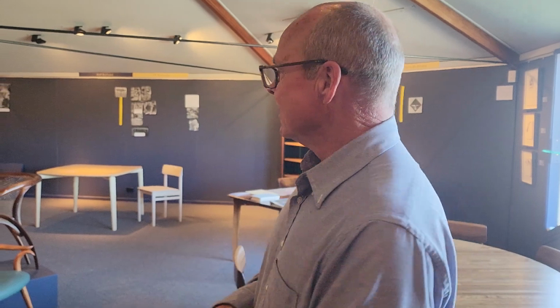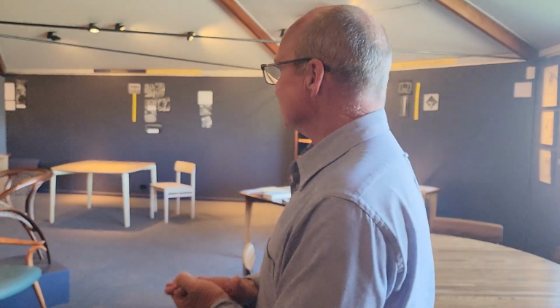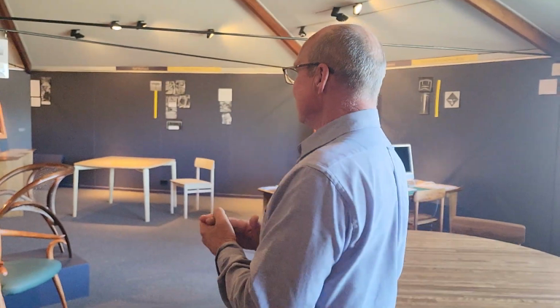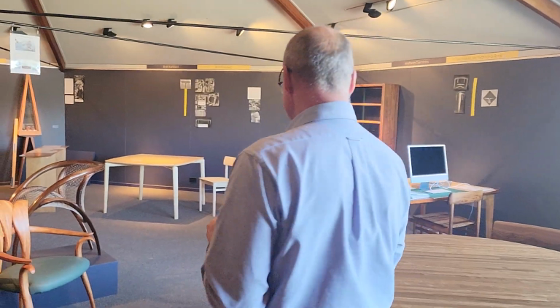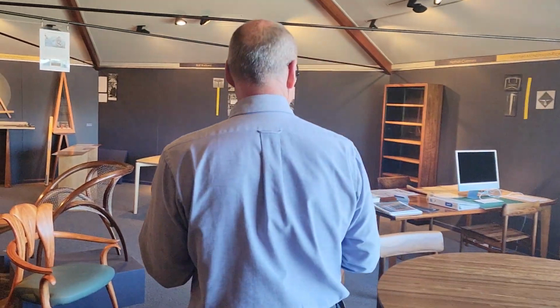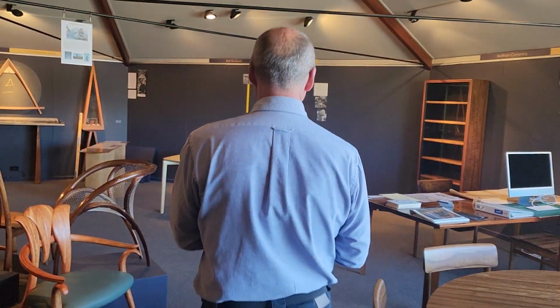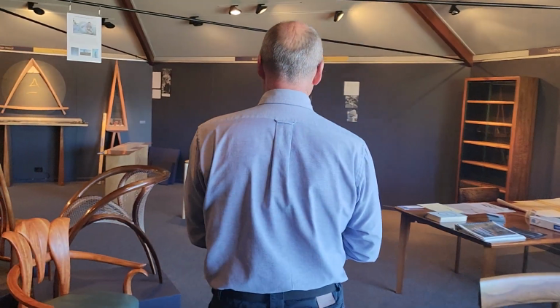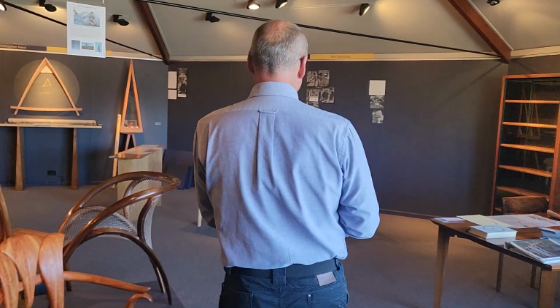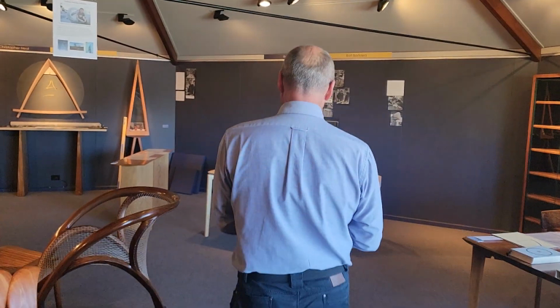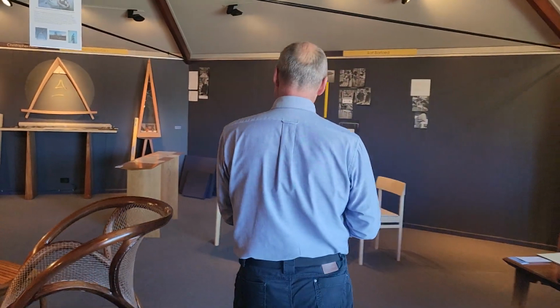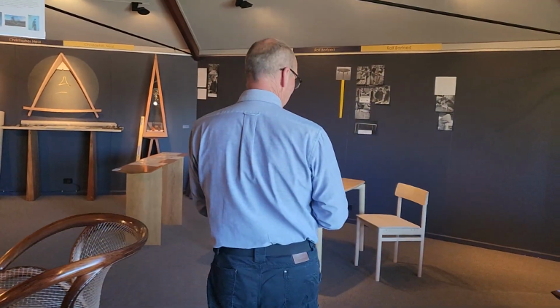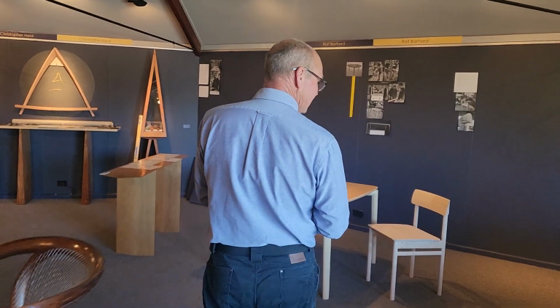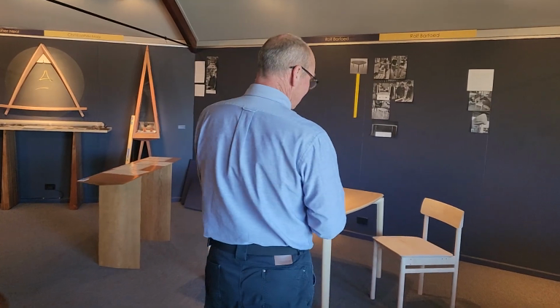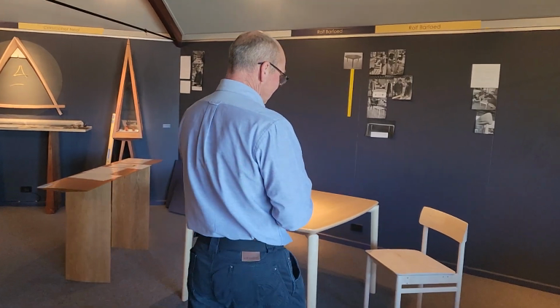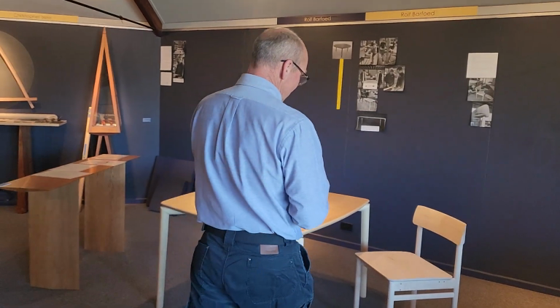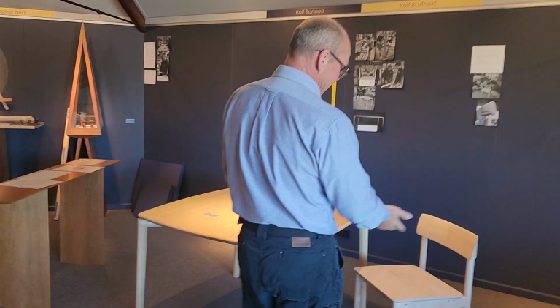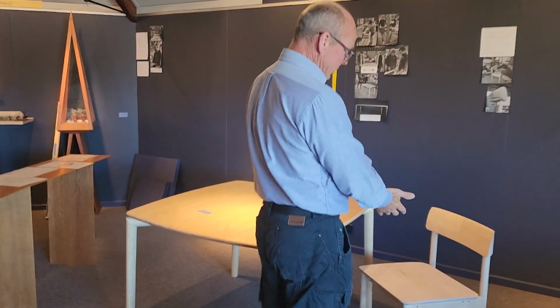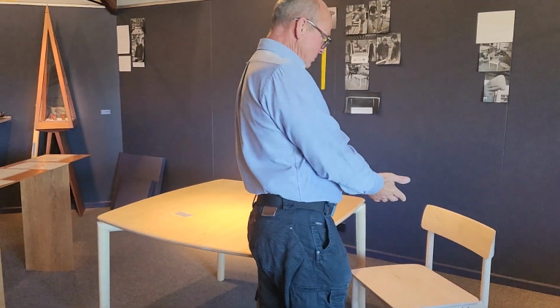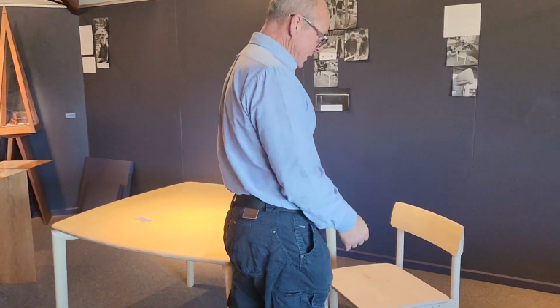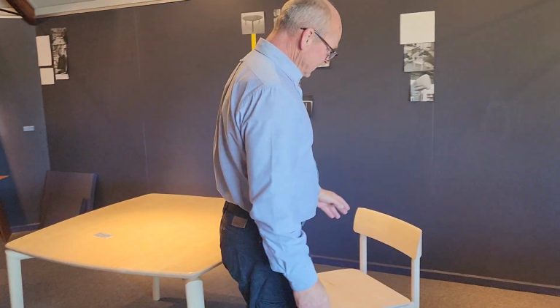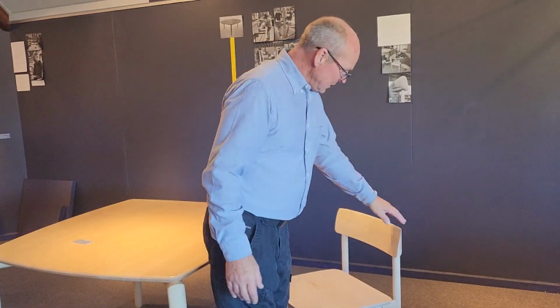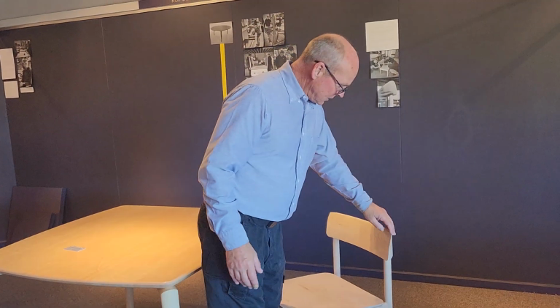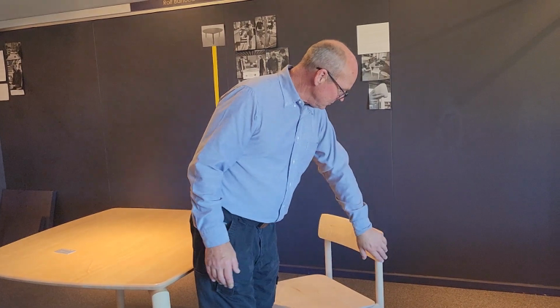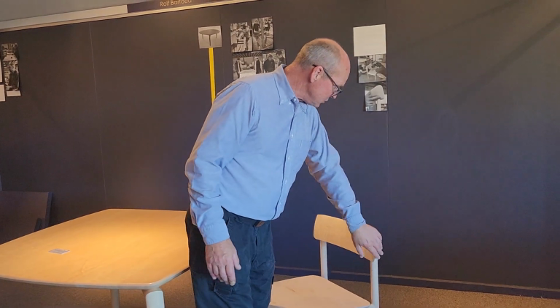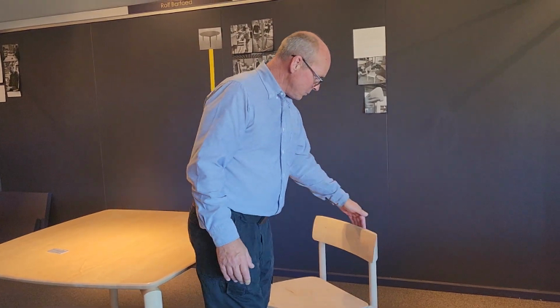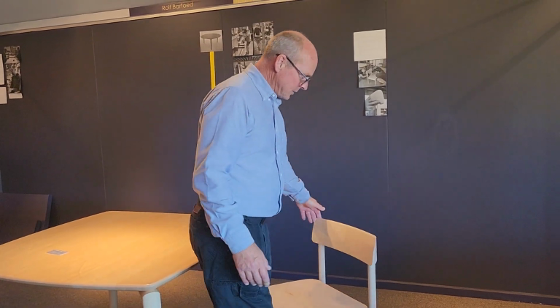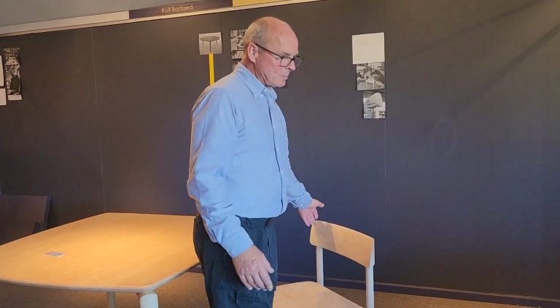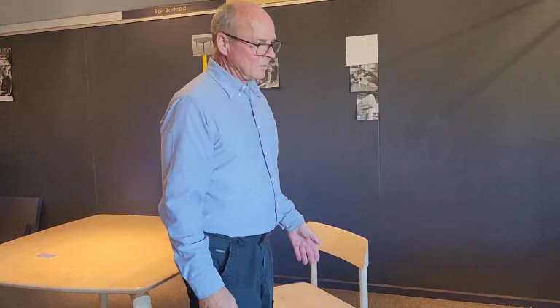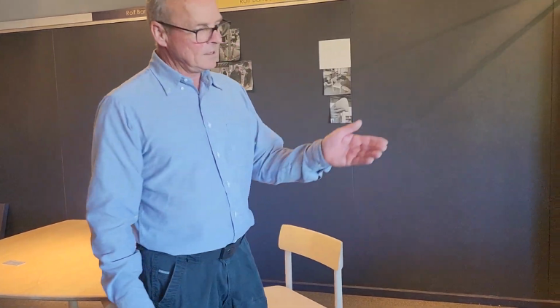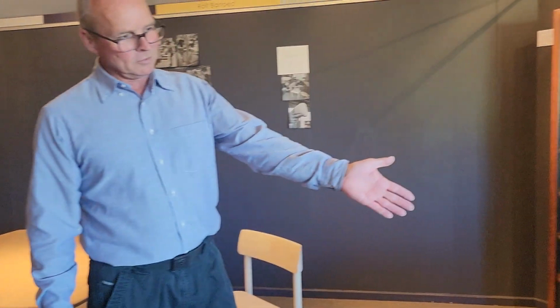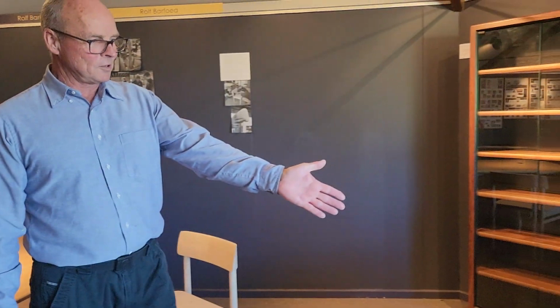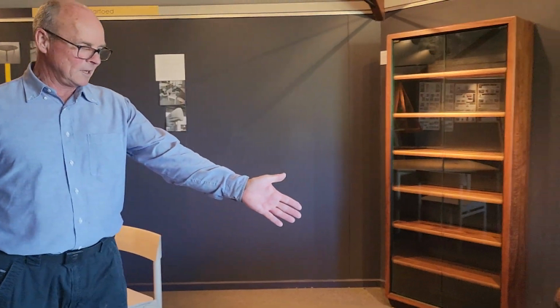If you come this way, you'll see we have a prototype chair here, unfinished, but it shows the process of the making — and here's the finished result here.